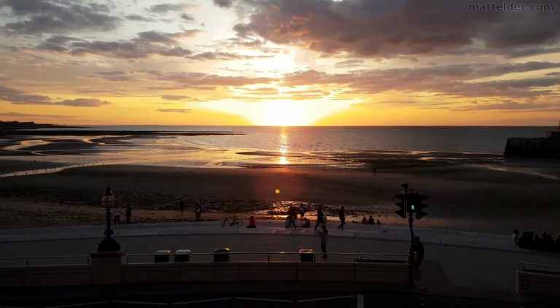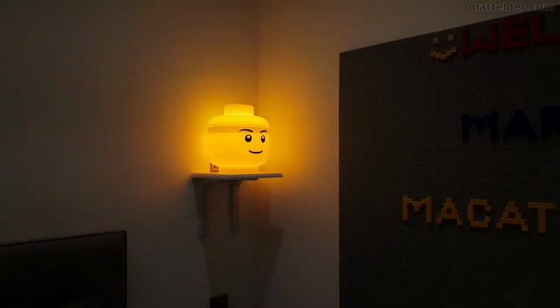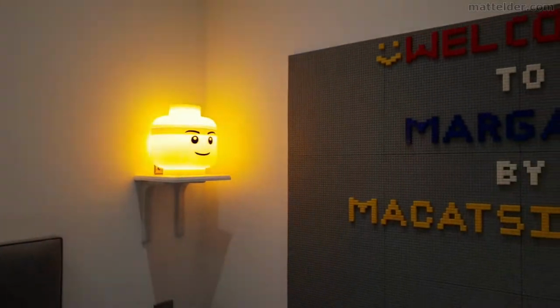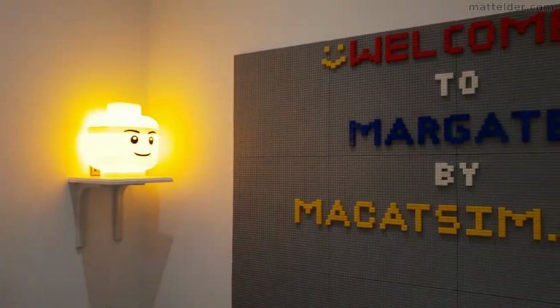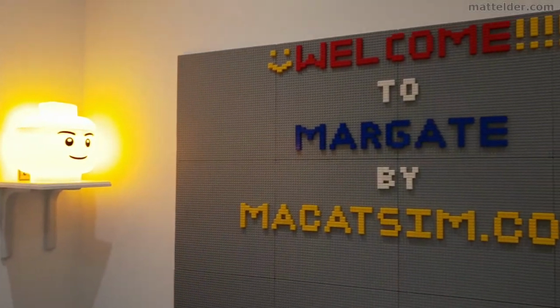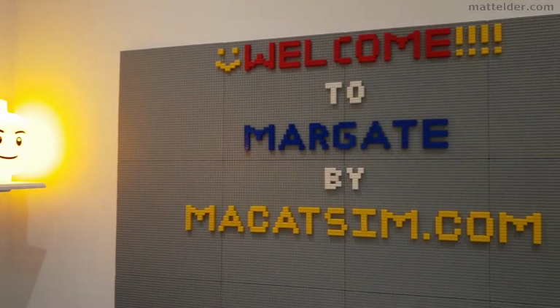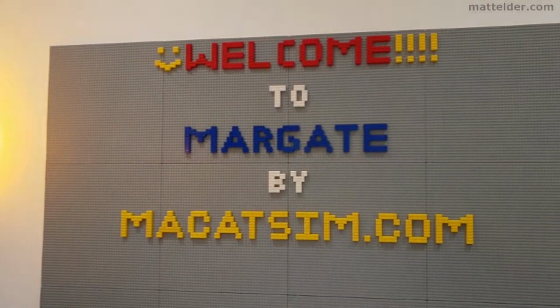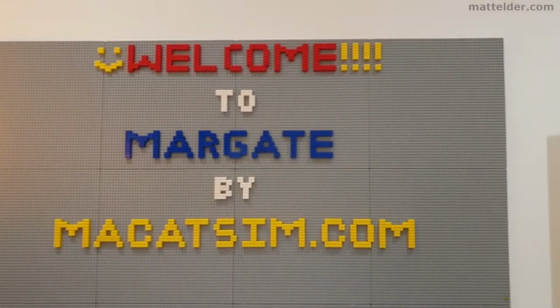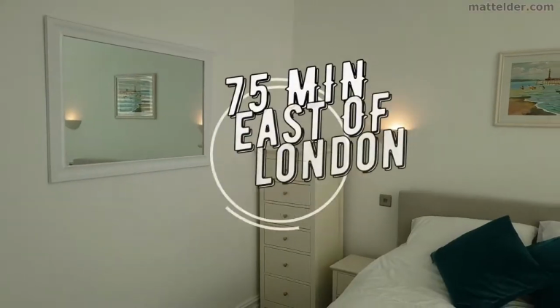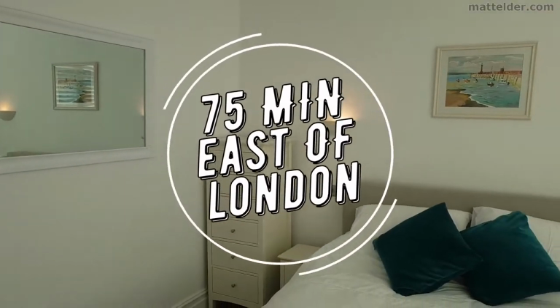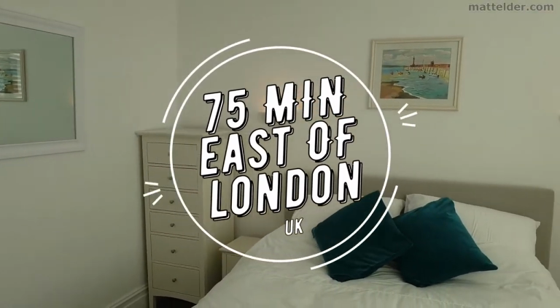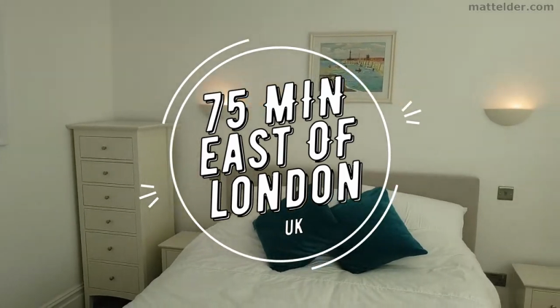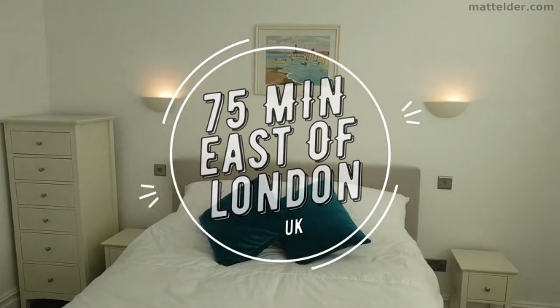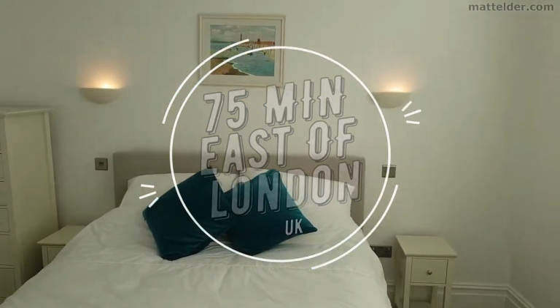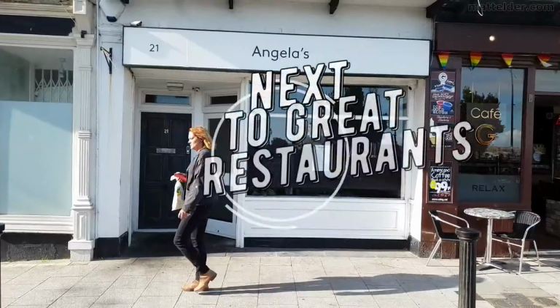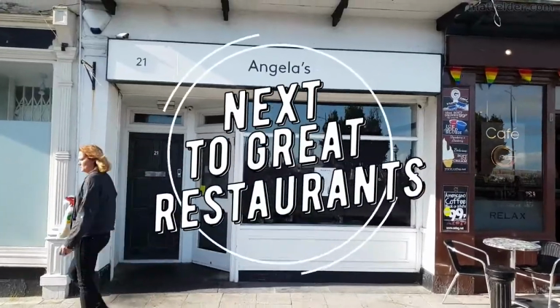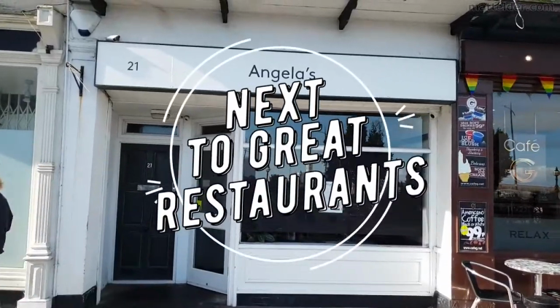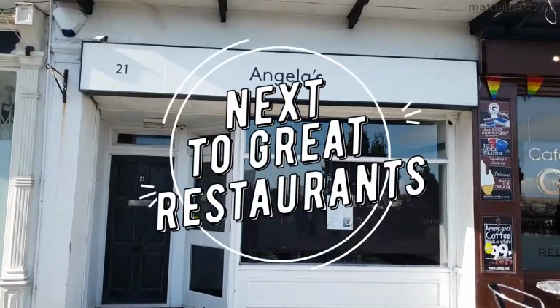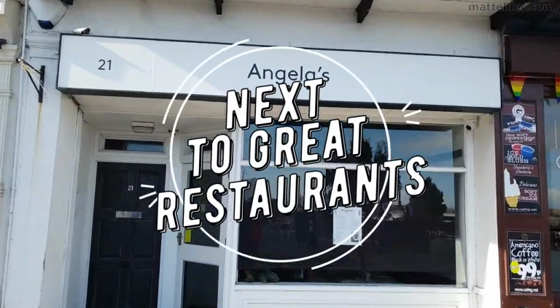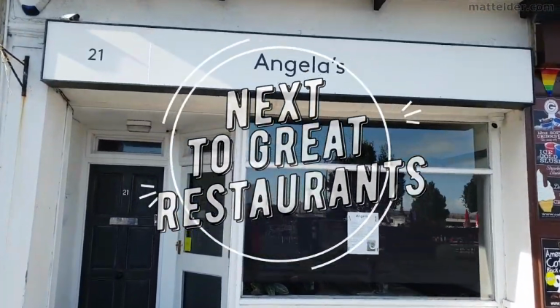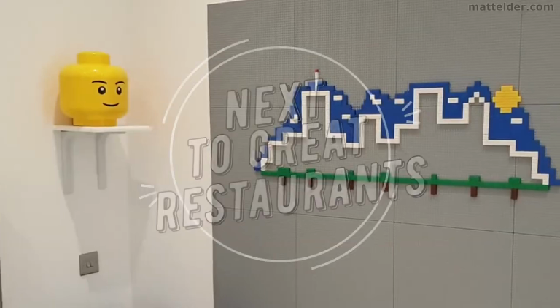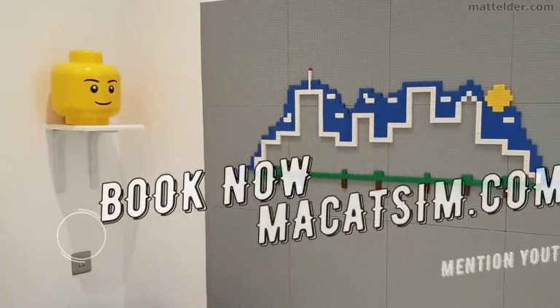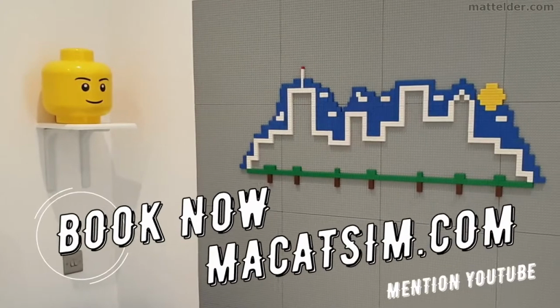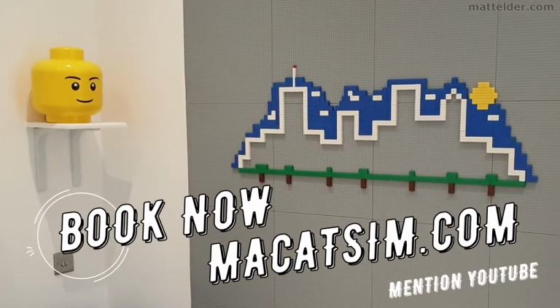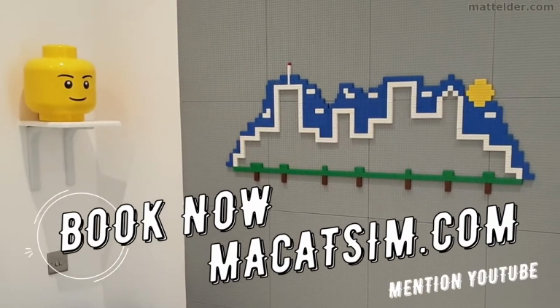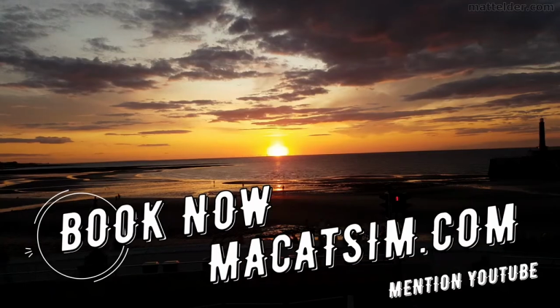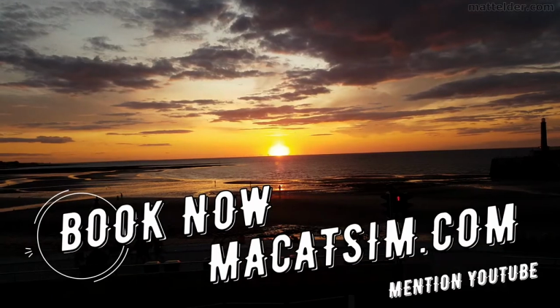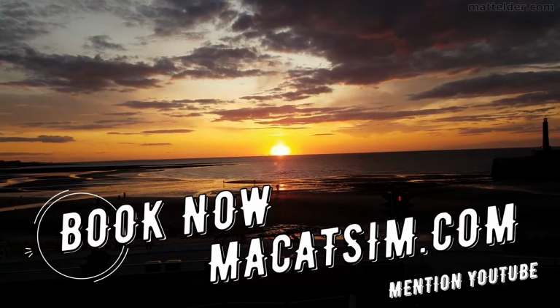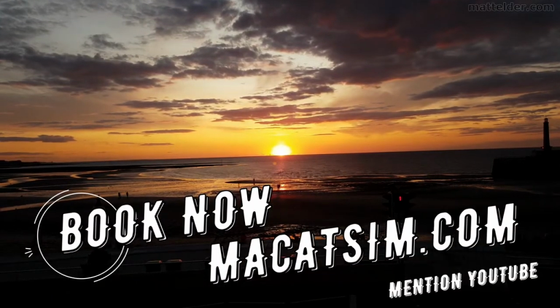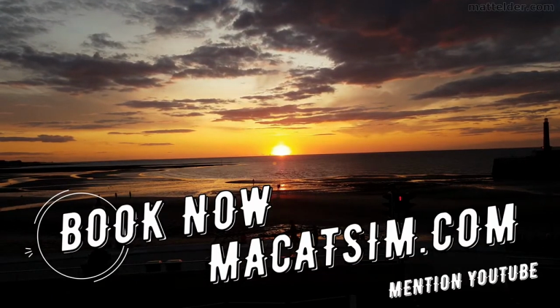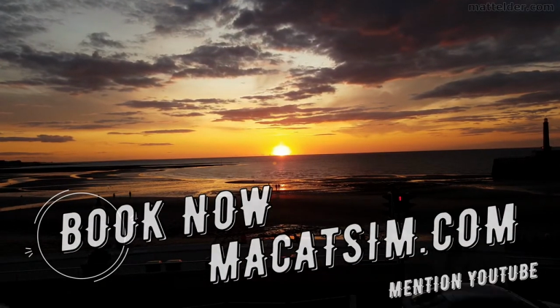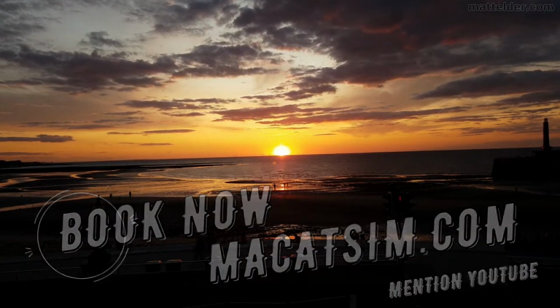Great for a week's holiday or a weekend escape, being just over an hour east of London, UK. Treat yourself to amazing sunsets, a Lego wall or great food. Visit www.makatsim.com and mention this YouTube video and we will look after you.